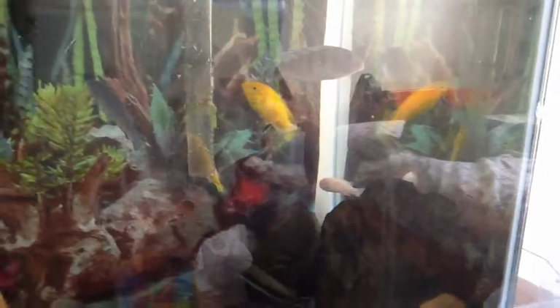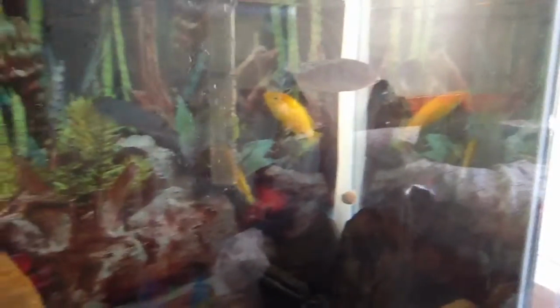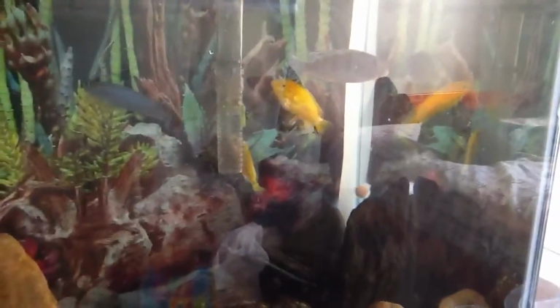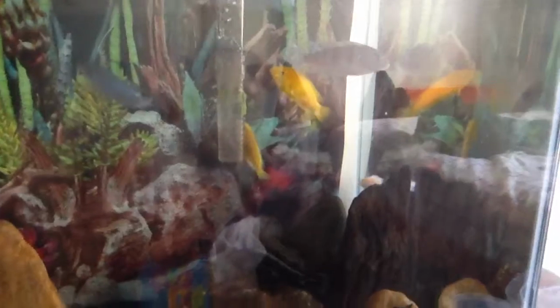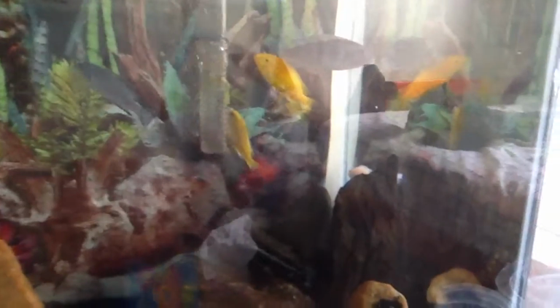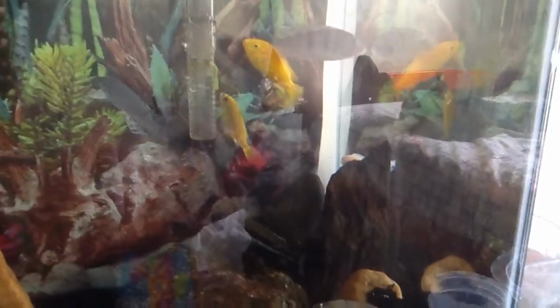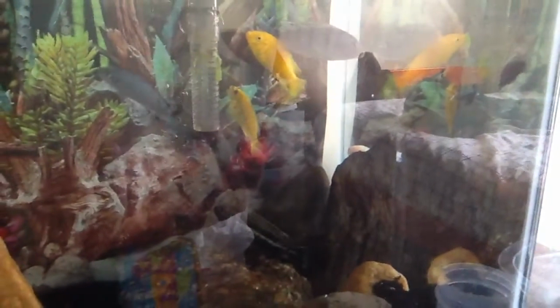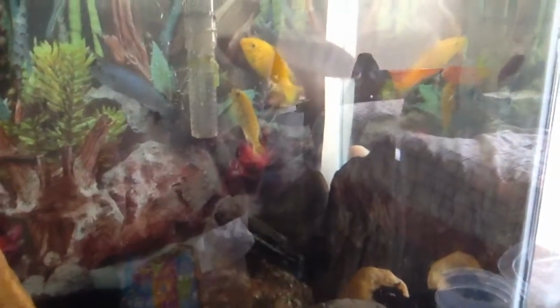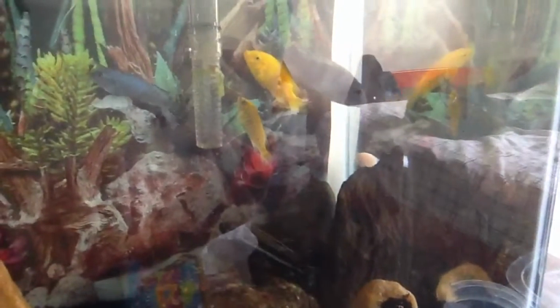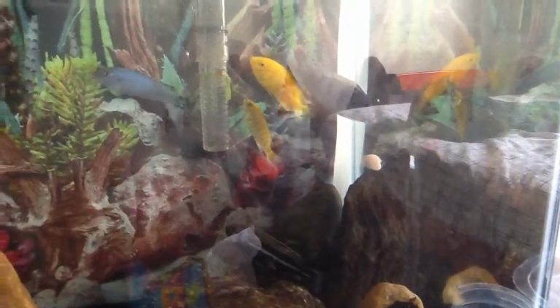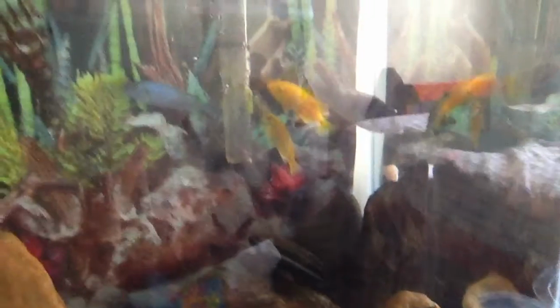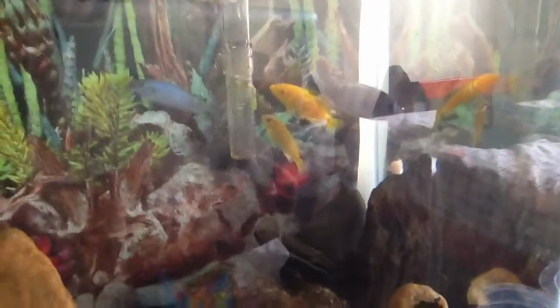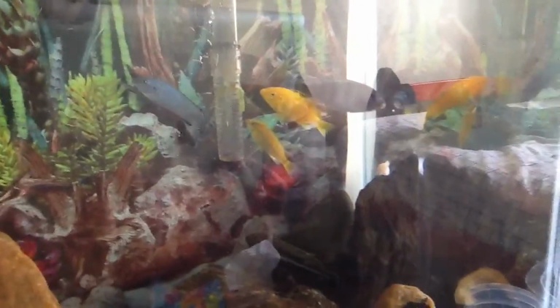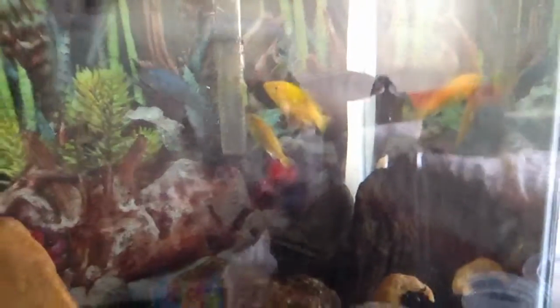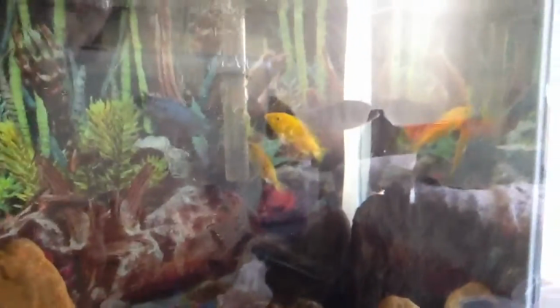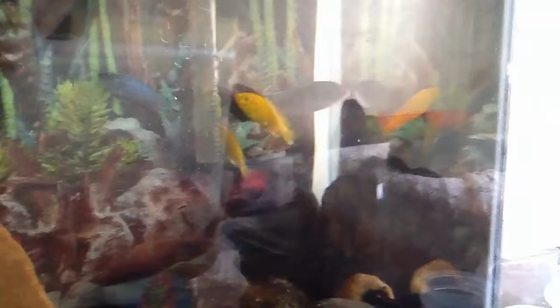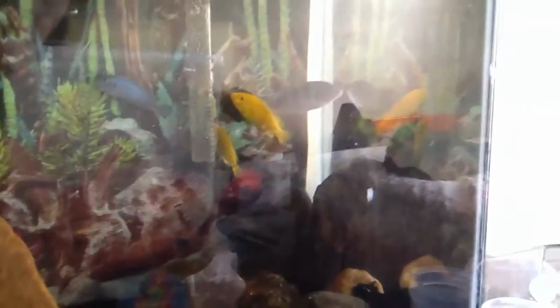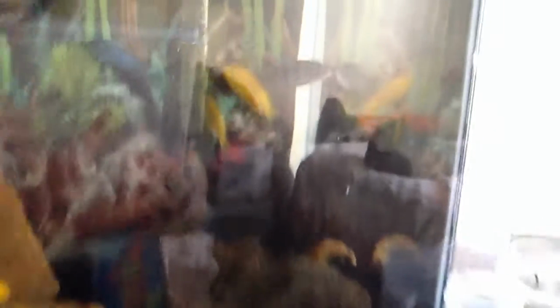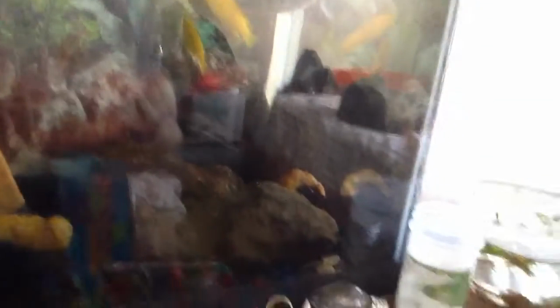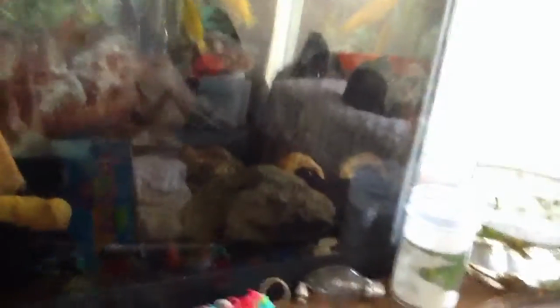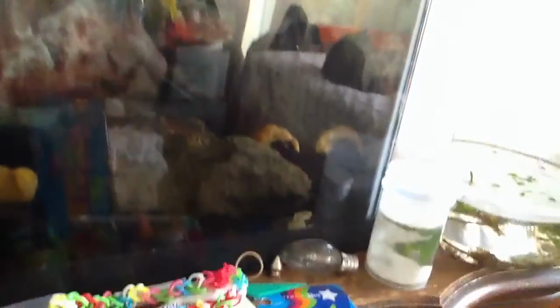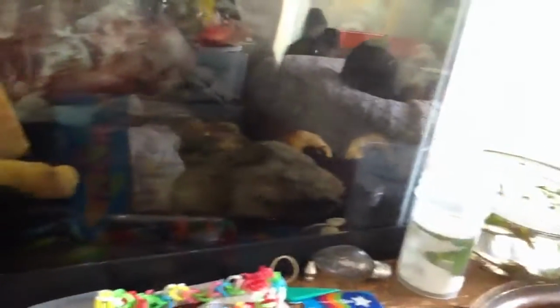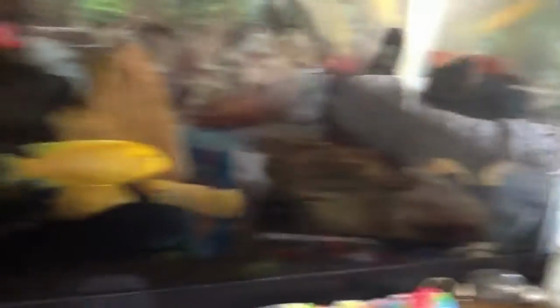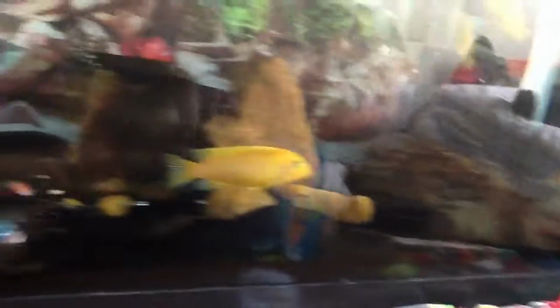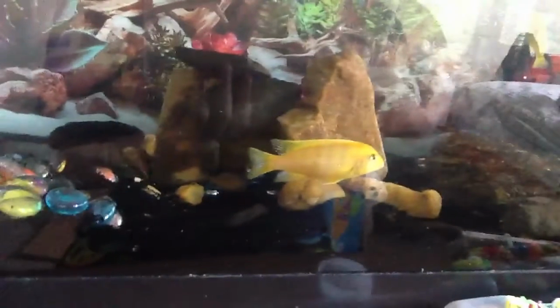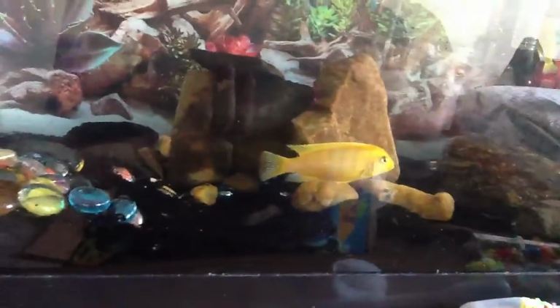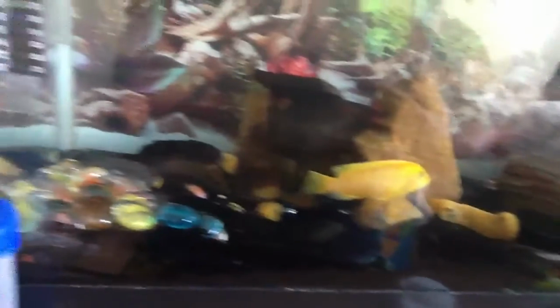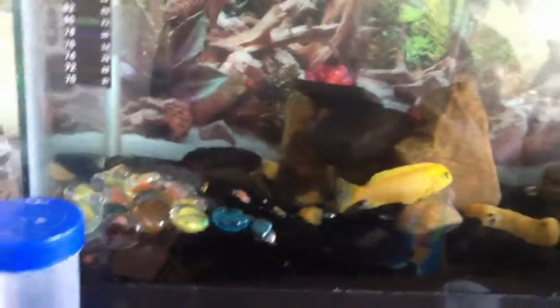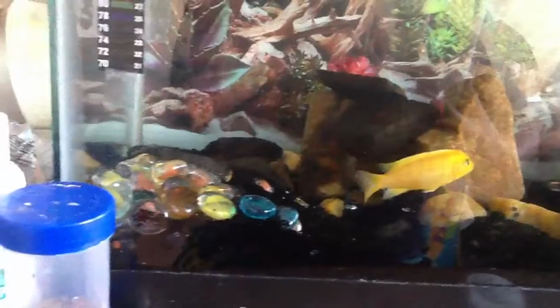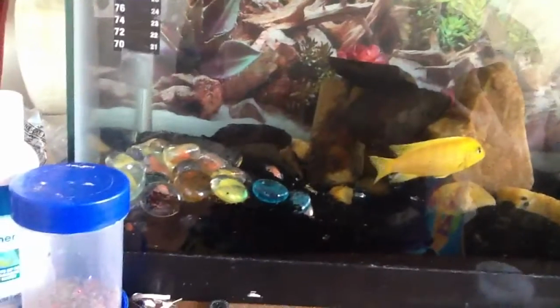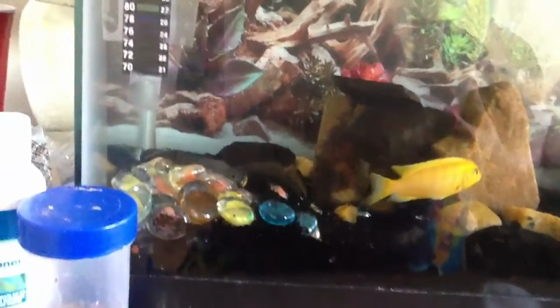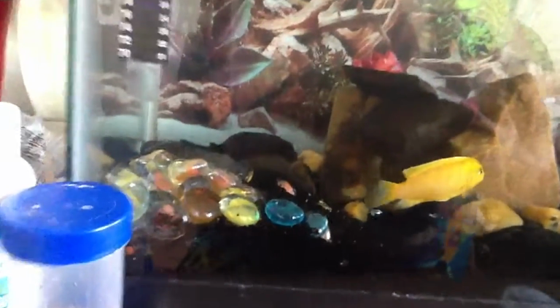Yeah, my hybrid is back there. There's like two leaves stuck to that filter. And everyone is doing perfectly fine, as you can see. Thankfully fine.